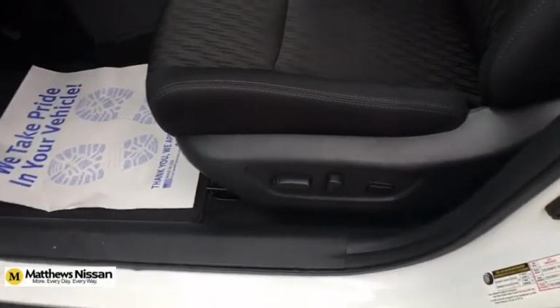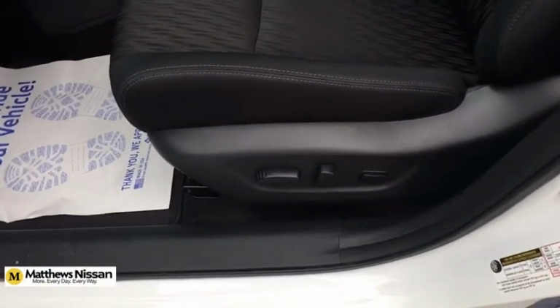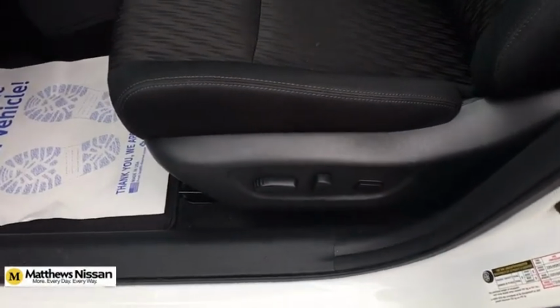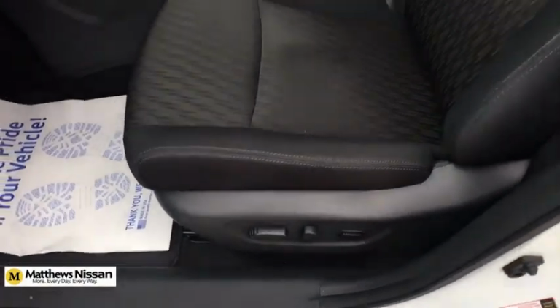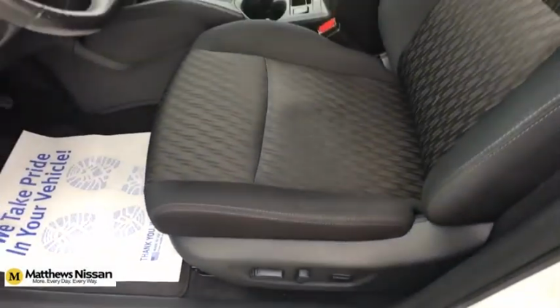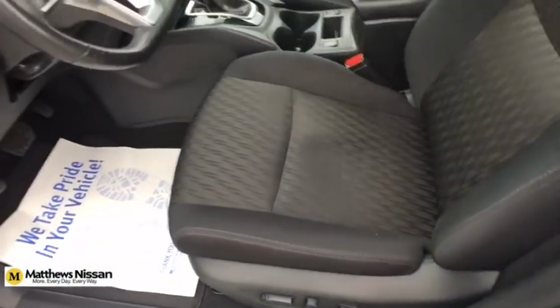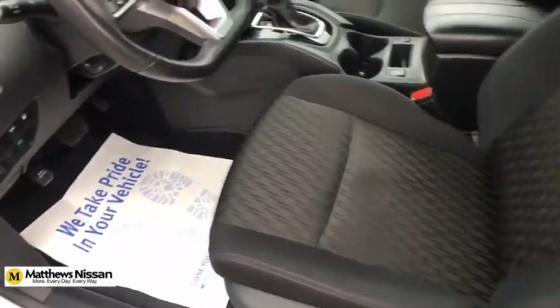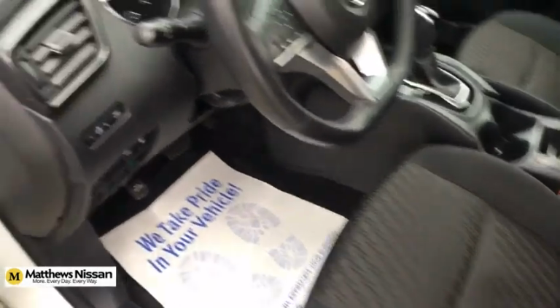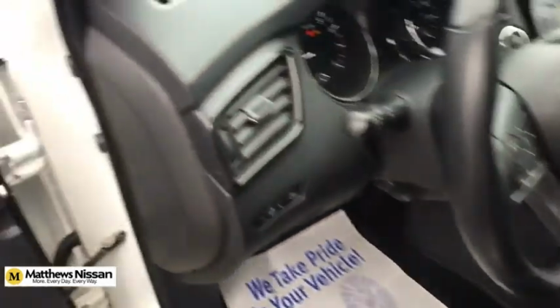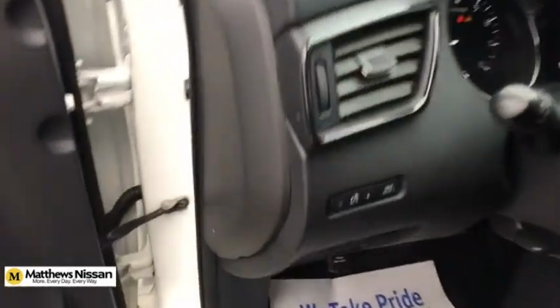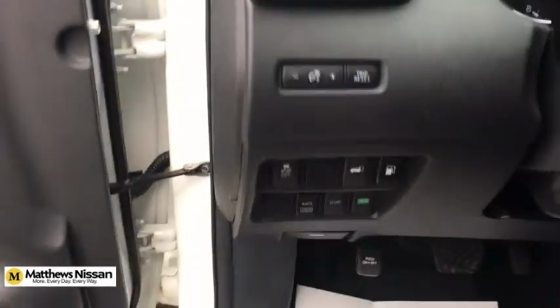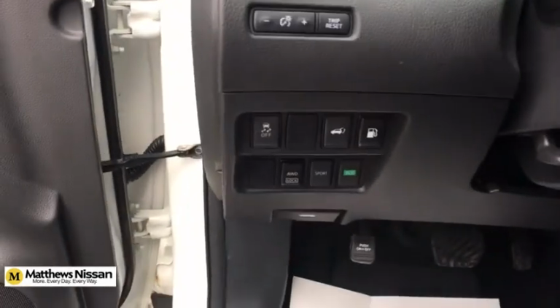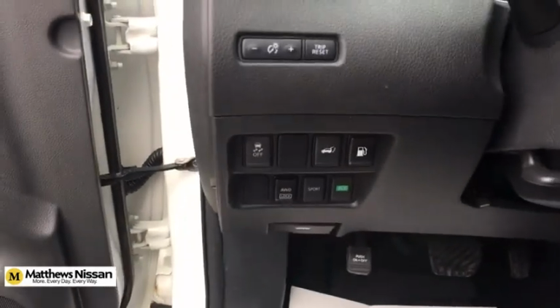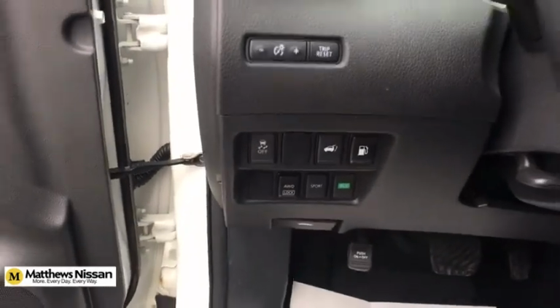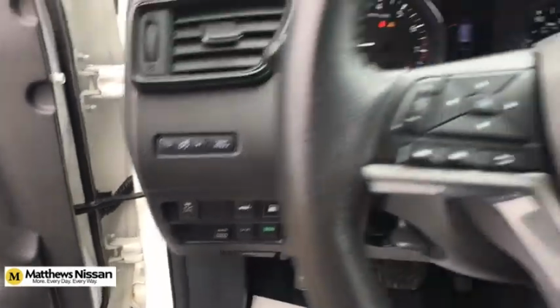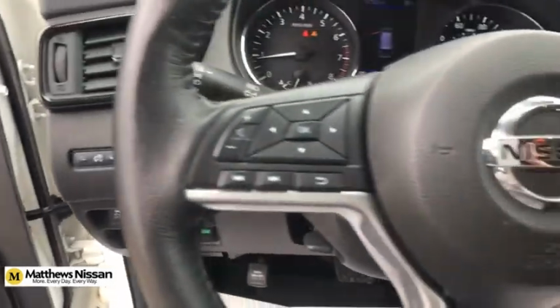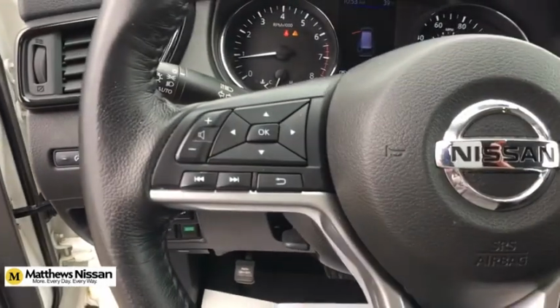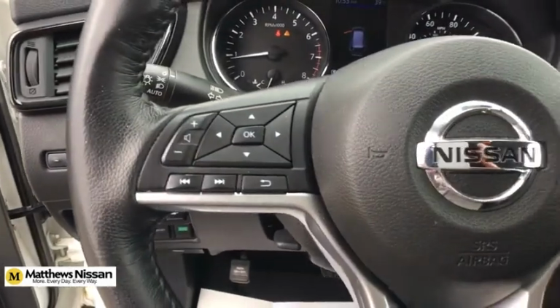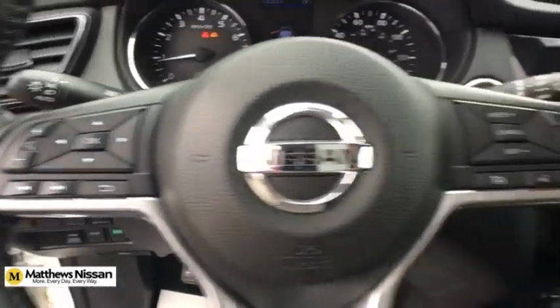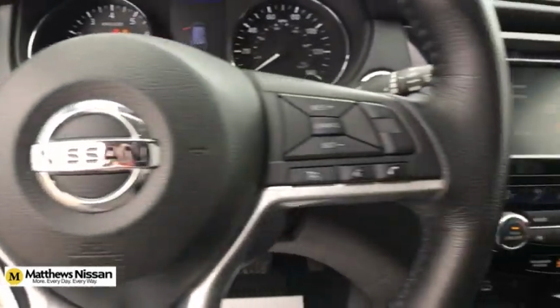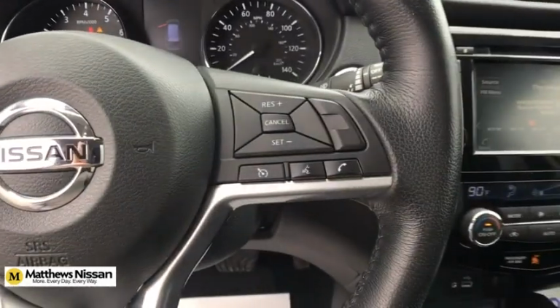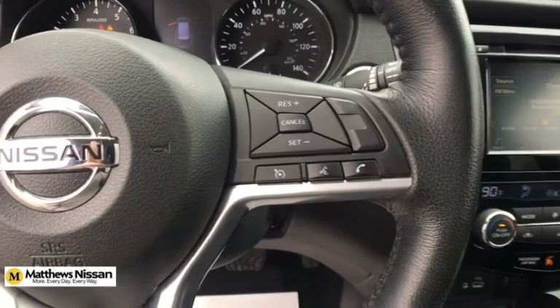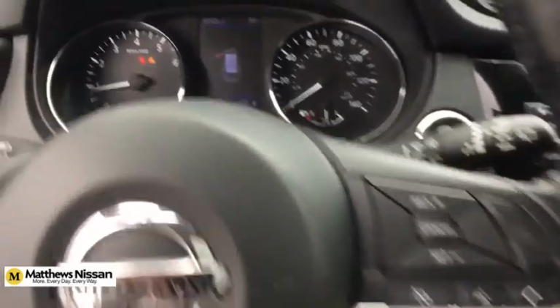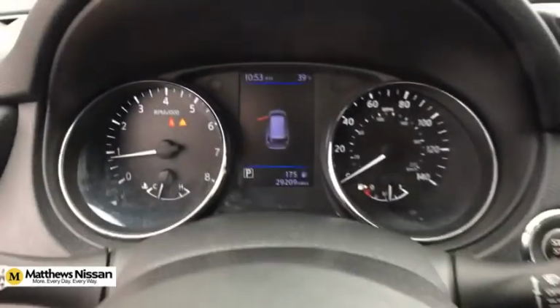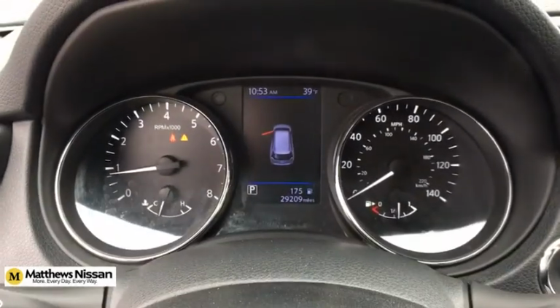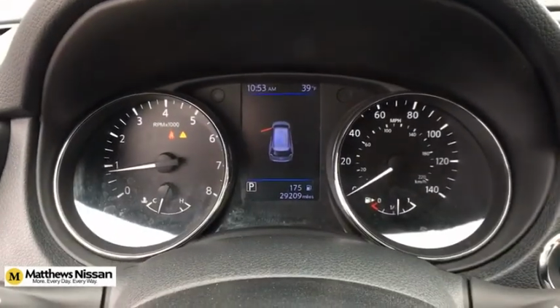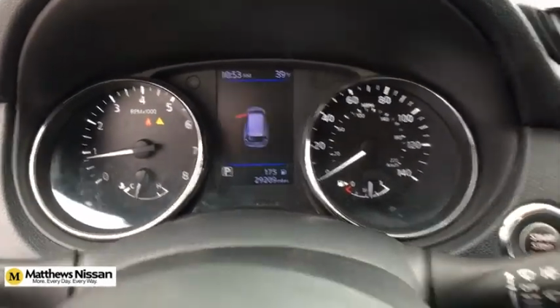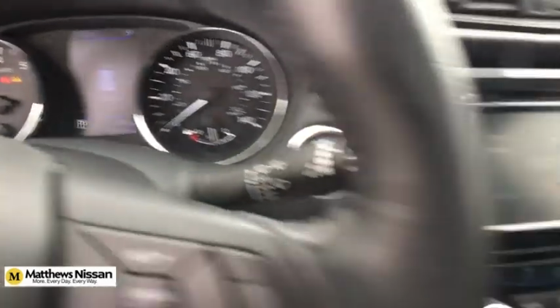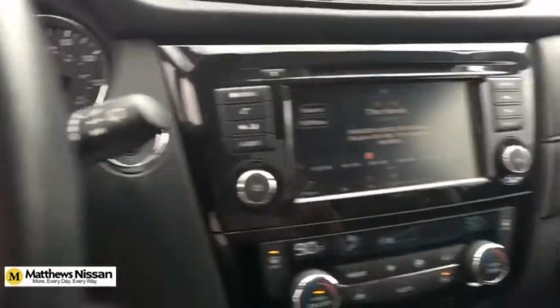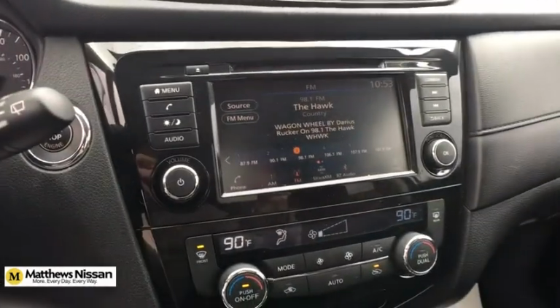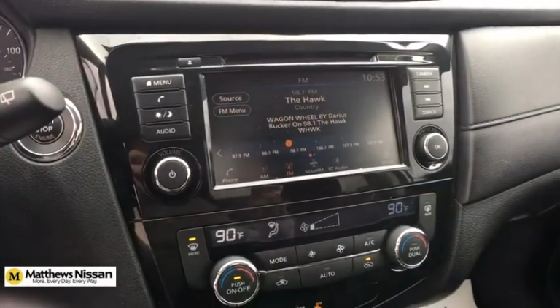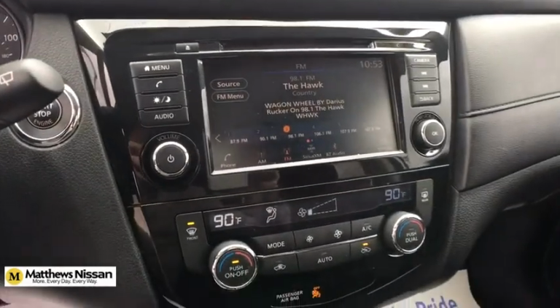Rear window defroster, CD player, security system, electronic stability control, power windows, panic alarm, overhead console, tachometer, remote keyless entry, brake assist.